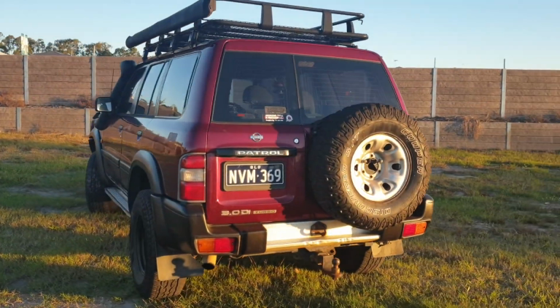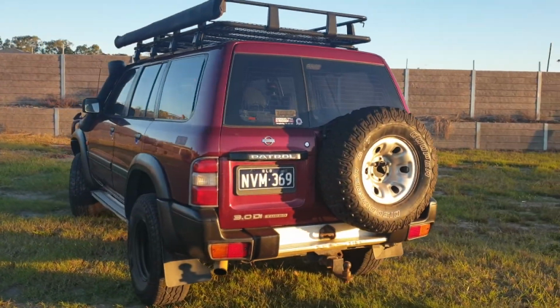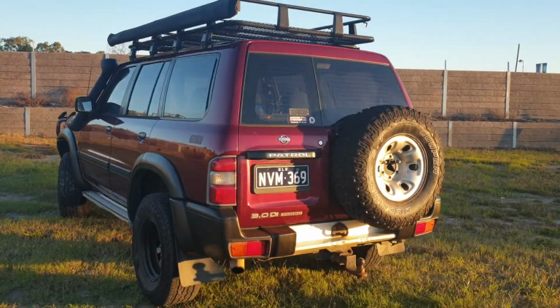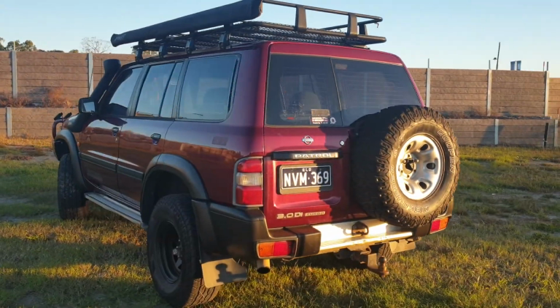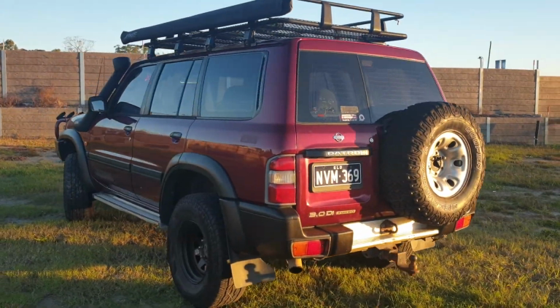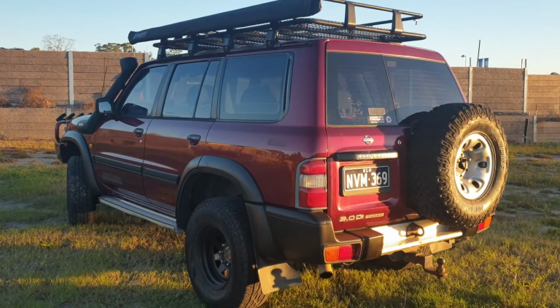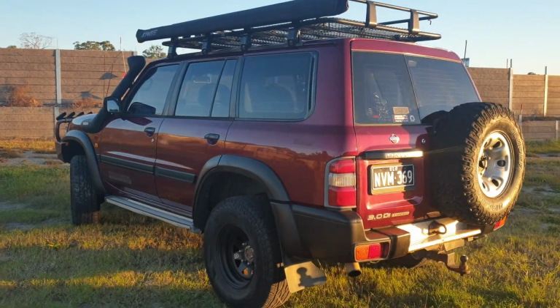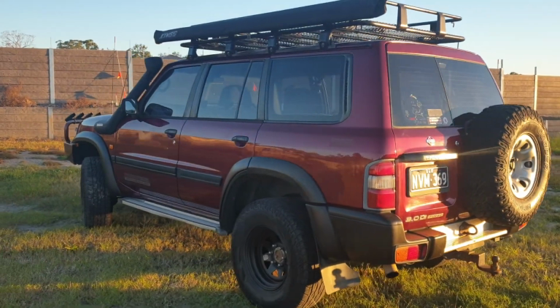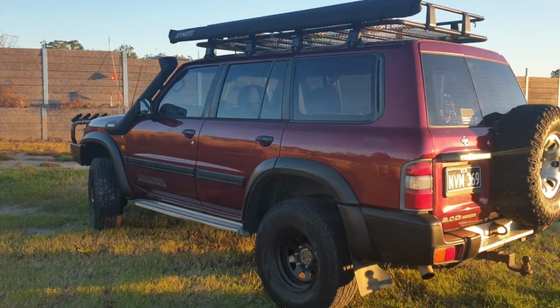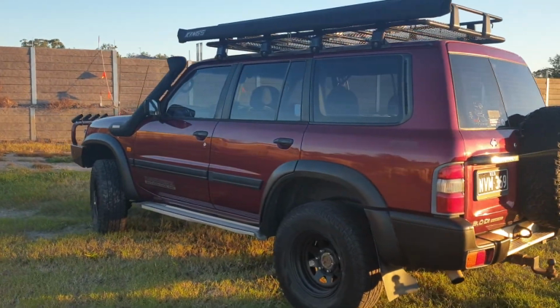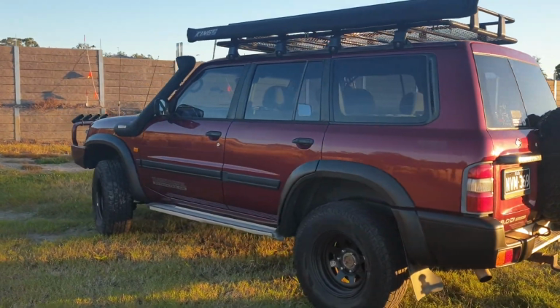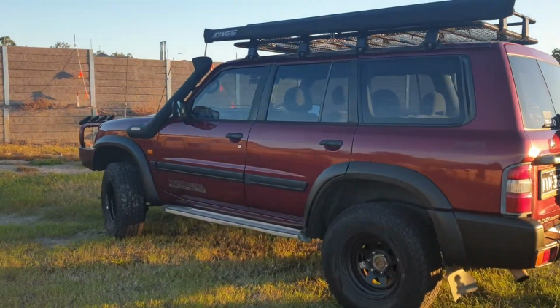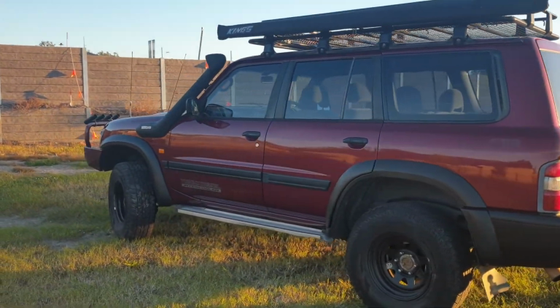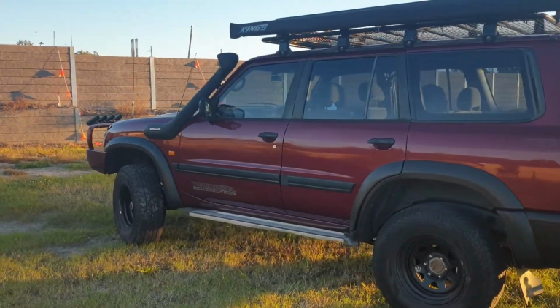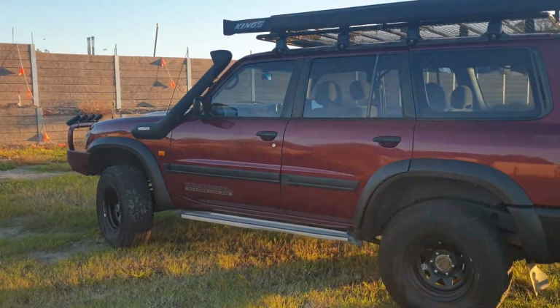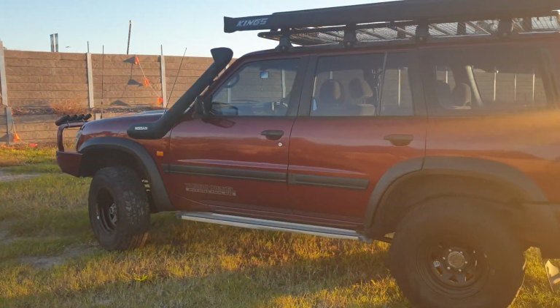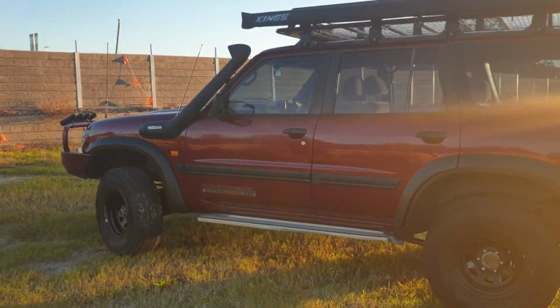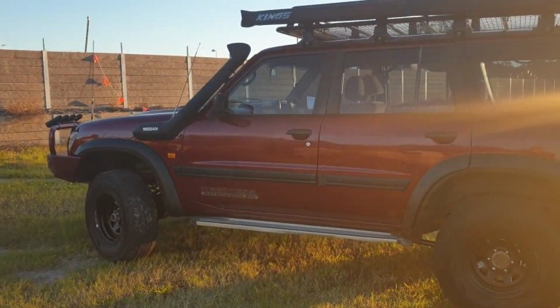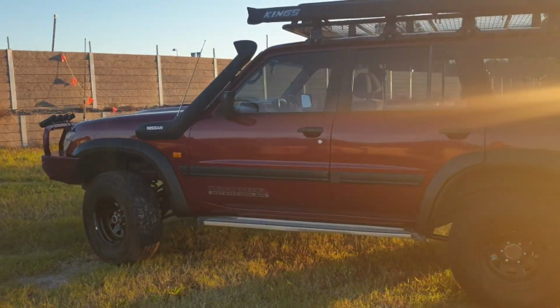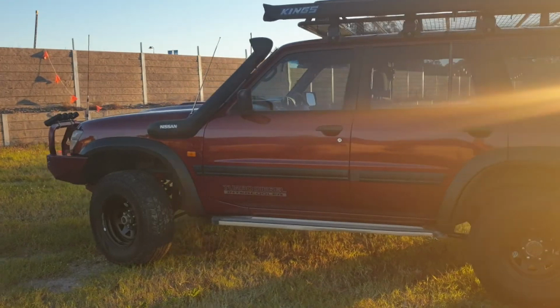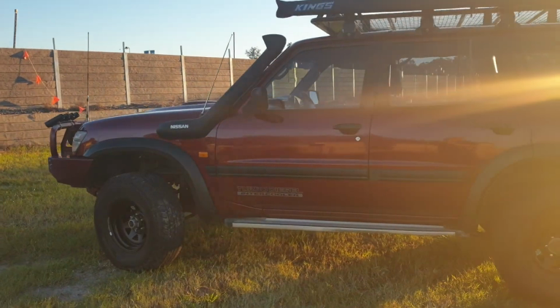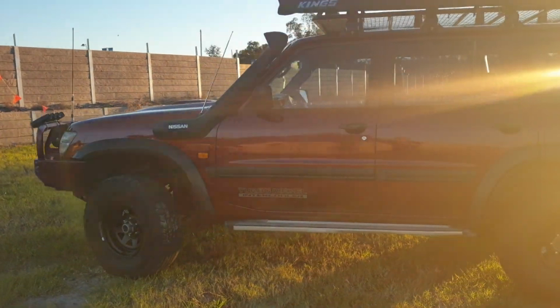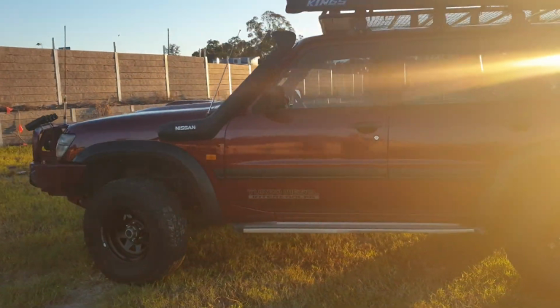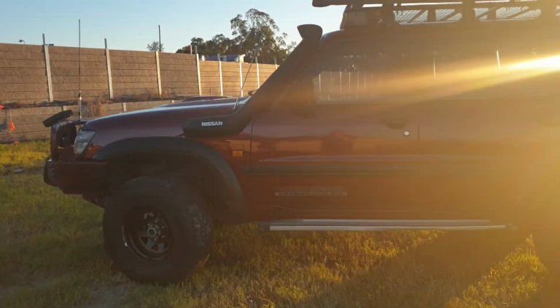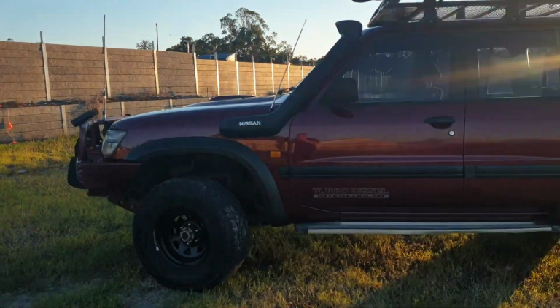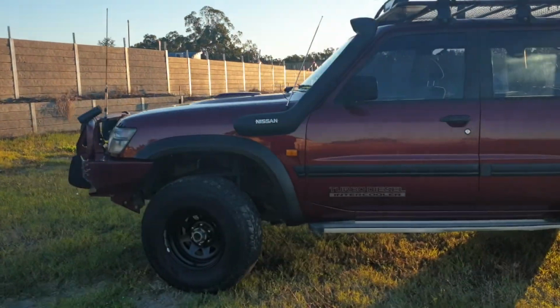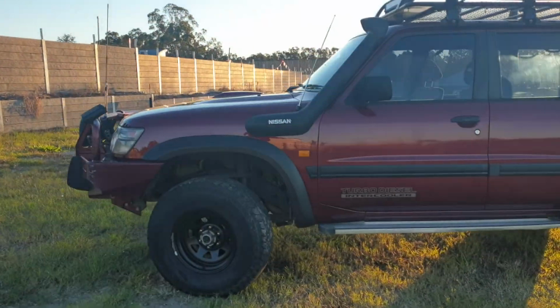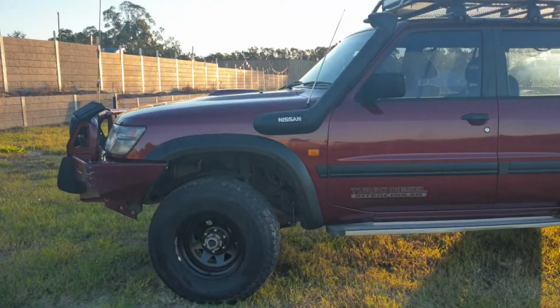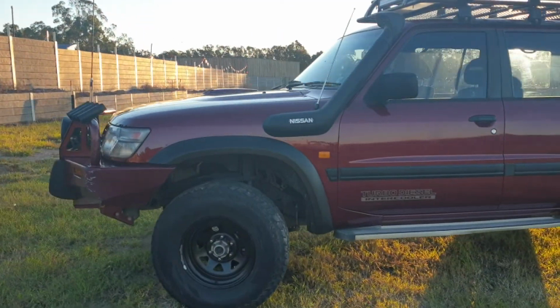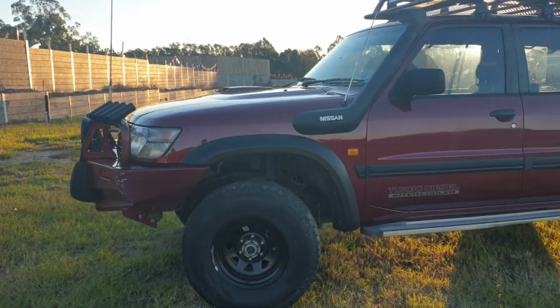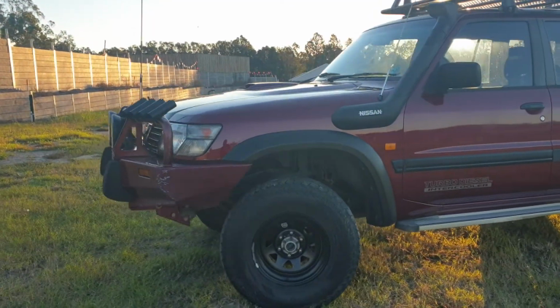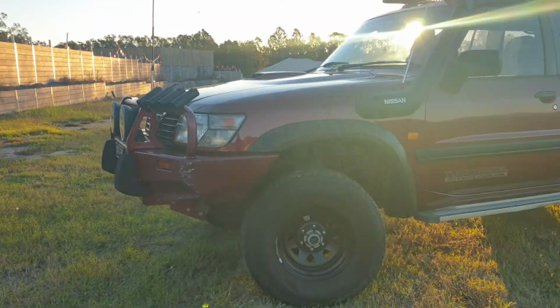It's got a 4.2 liter engine in it — a legendary diesel. It's only done 20,000 kilometers, it was rebuilt professionally, and it's still under warranty. It's an absolute cracker of a car. If you're going to go off-road, this is the one to buy.